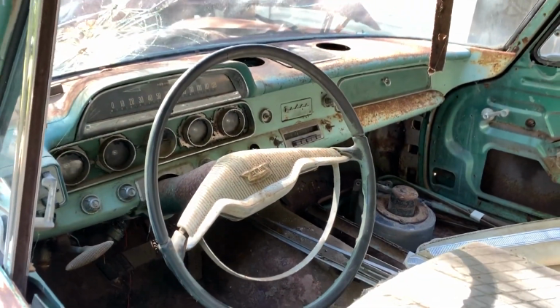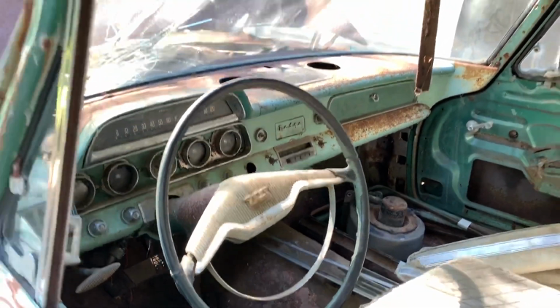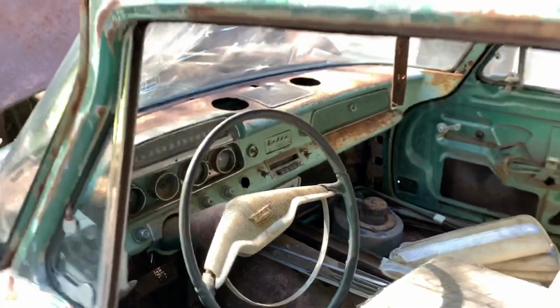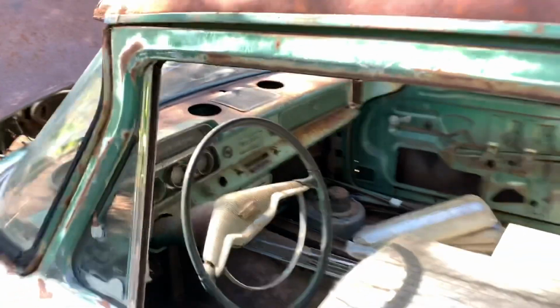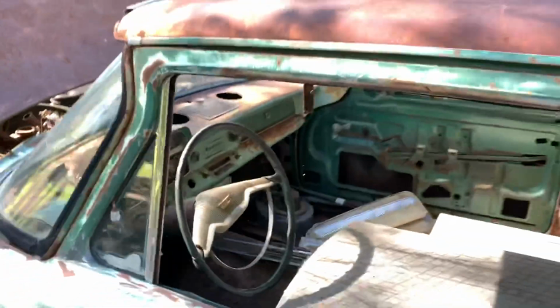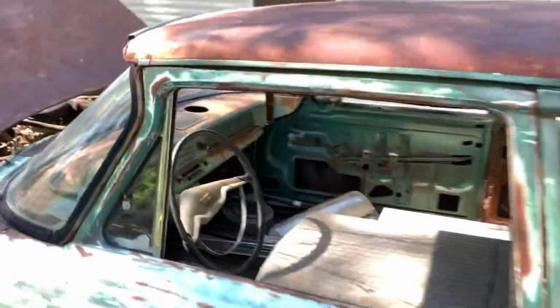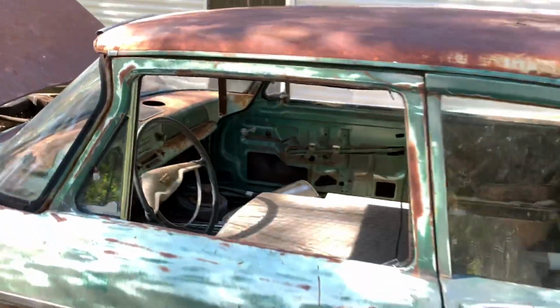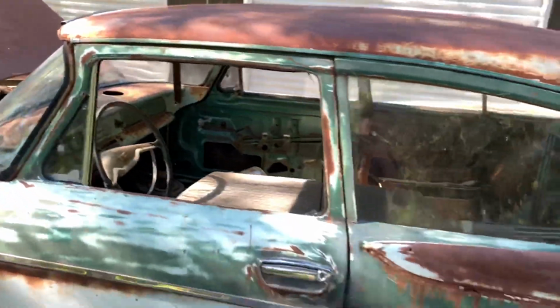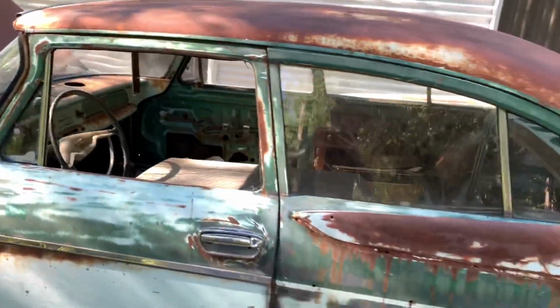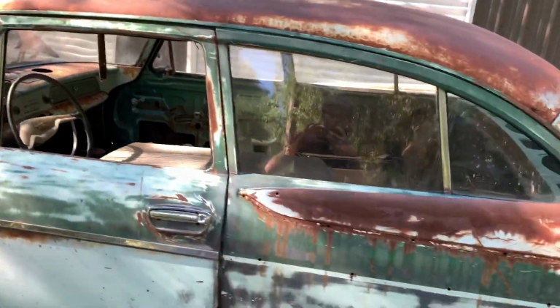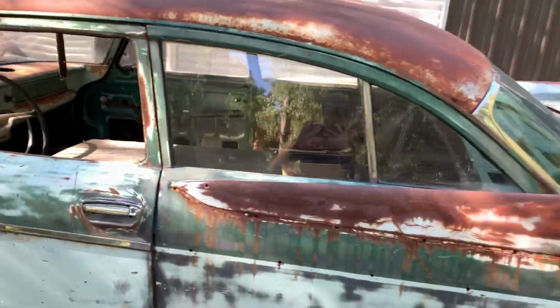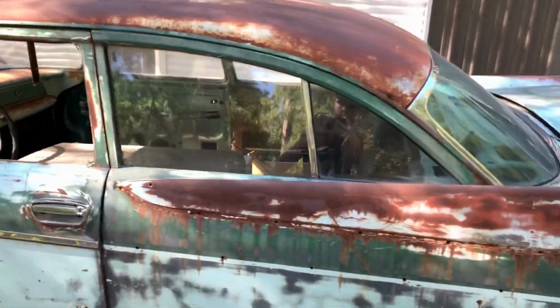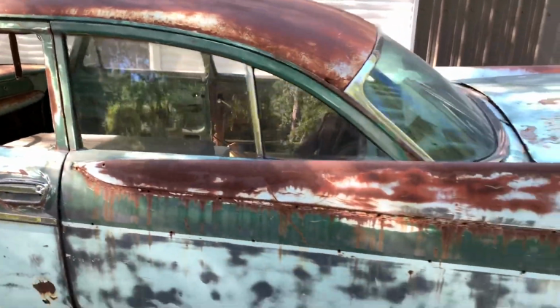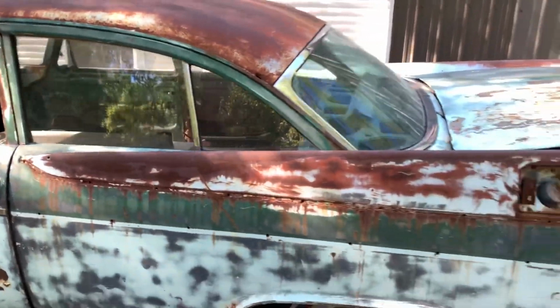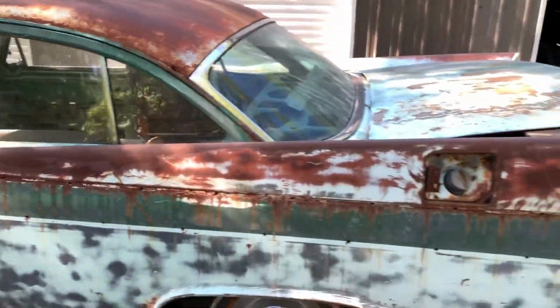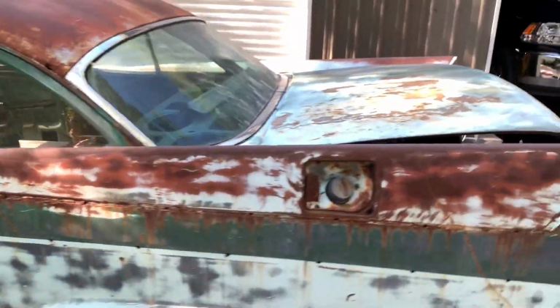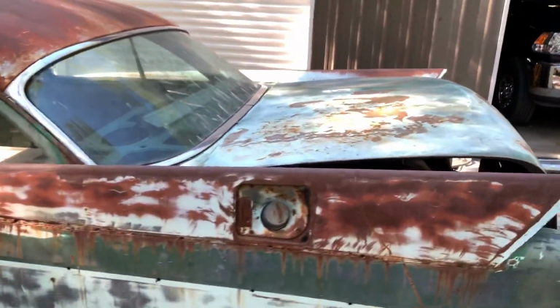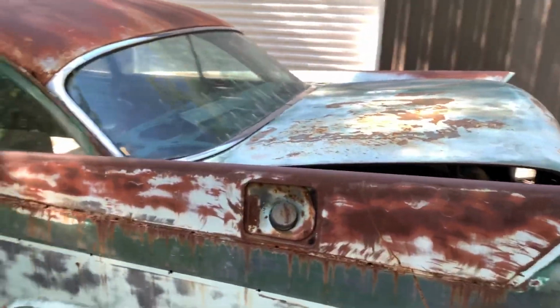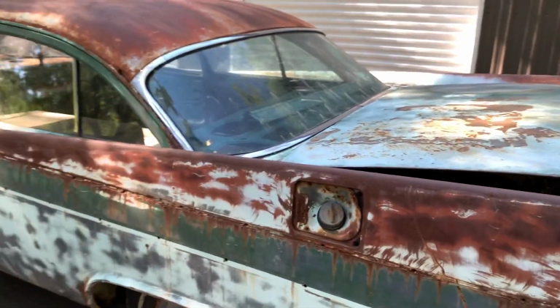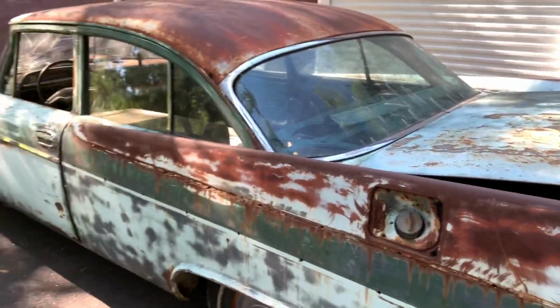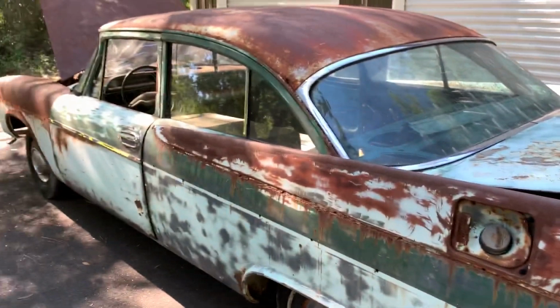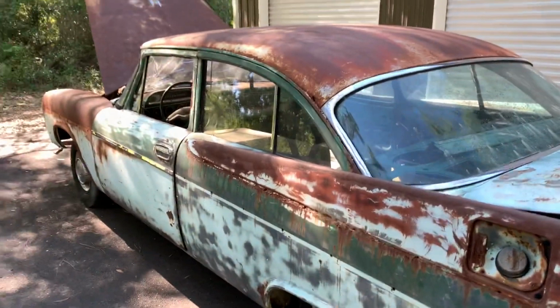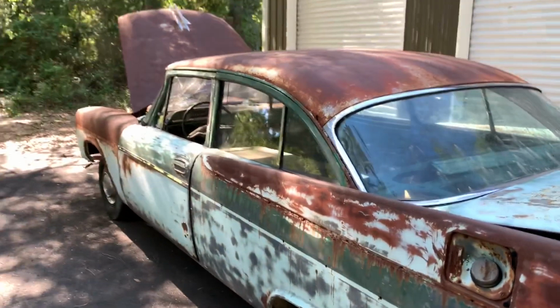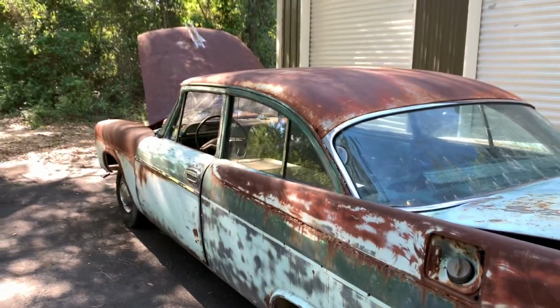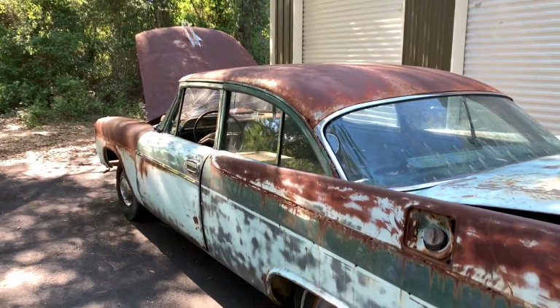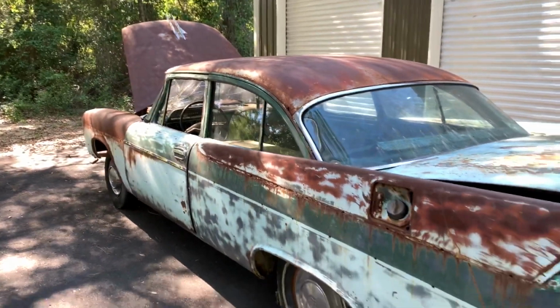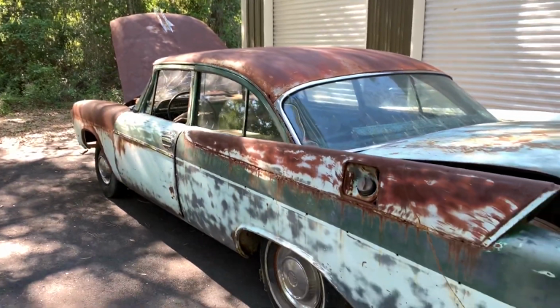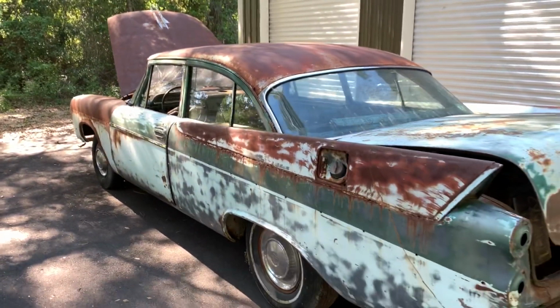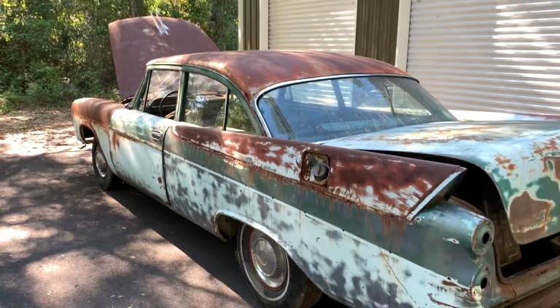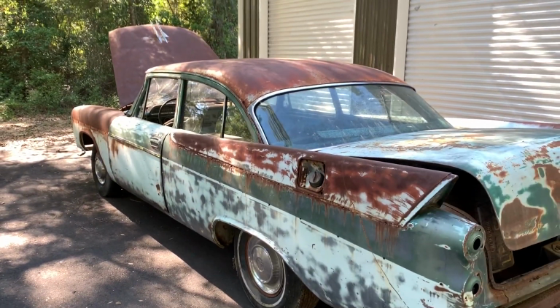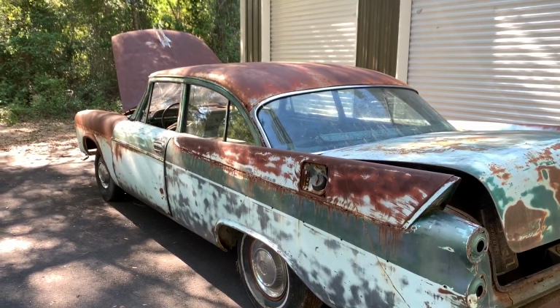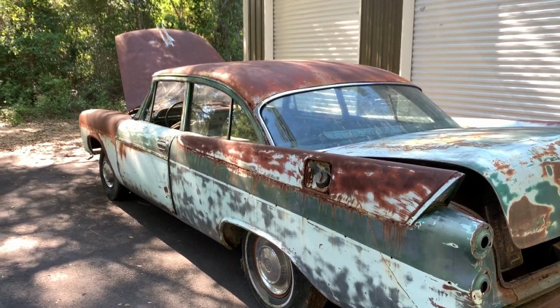We're hoping to get started on this one shortly after we get that '57 DeSoto out of here, which I'll do a follow-up video on shortly, as it's now running and driving well.